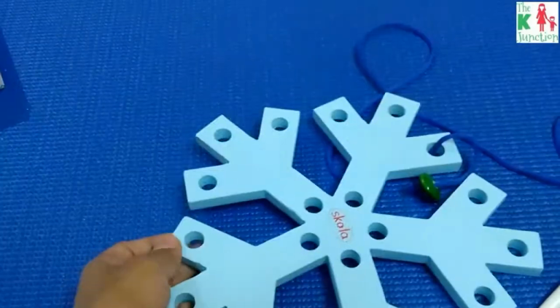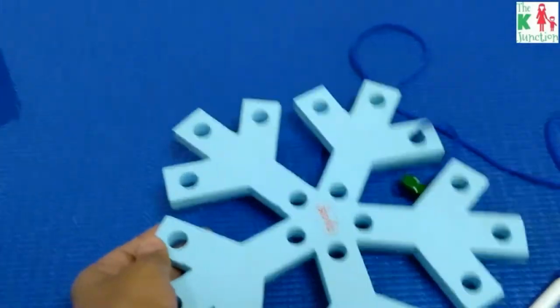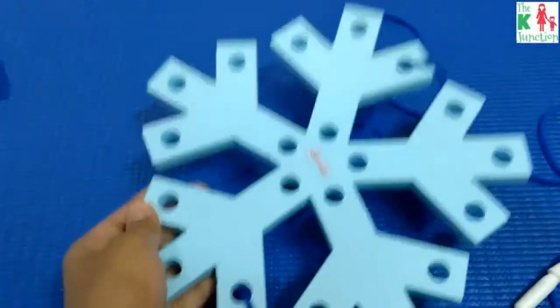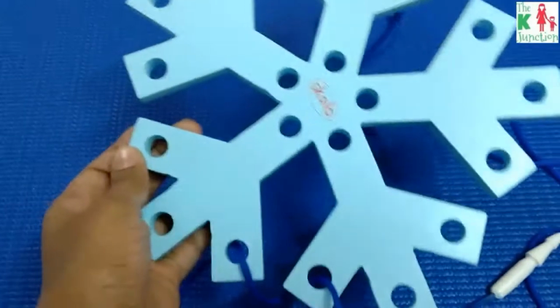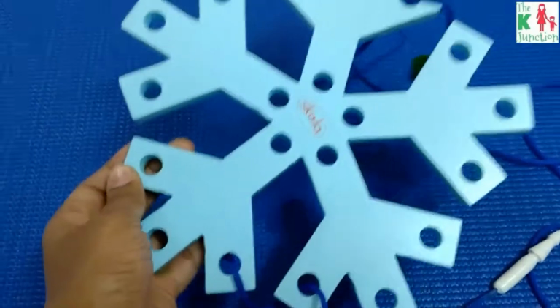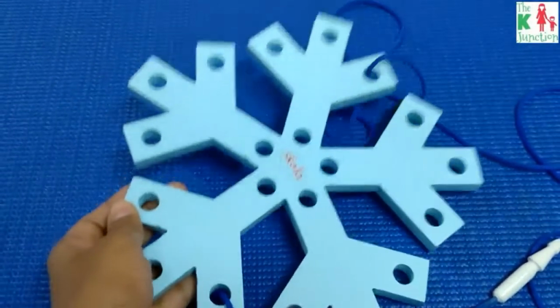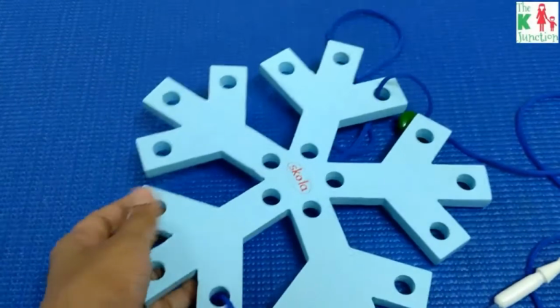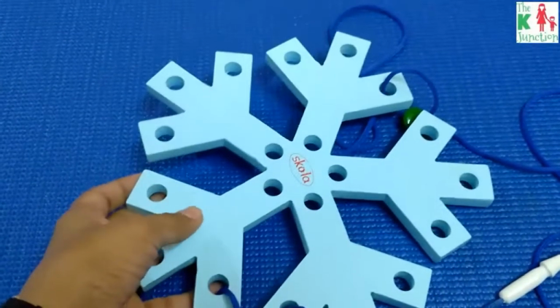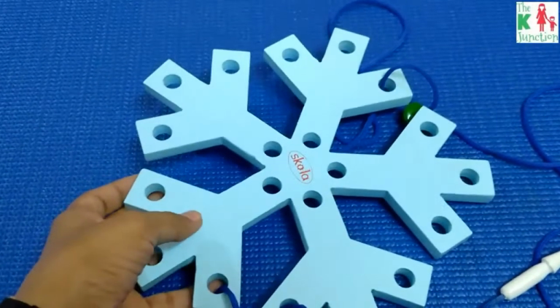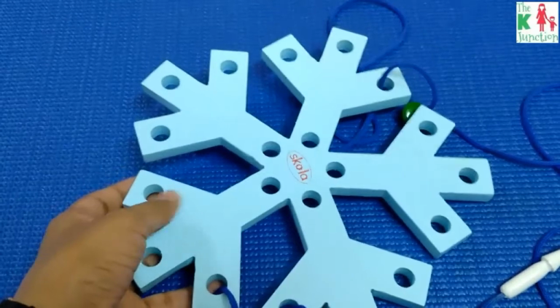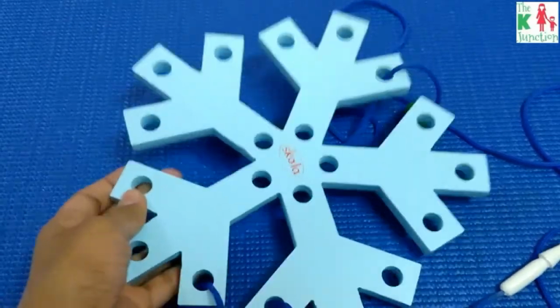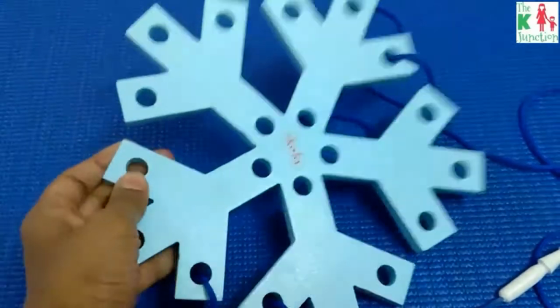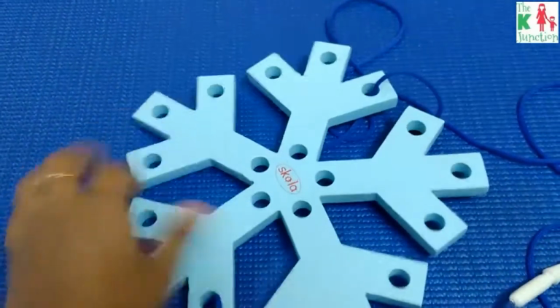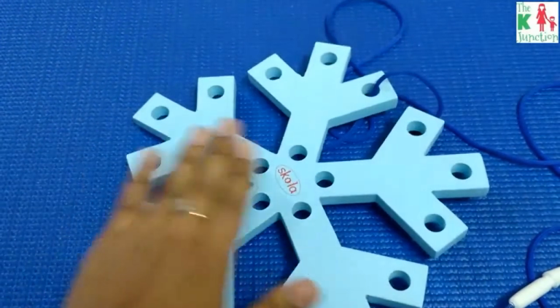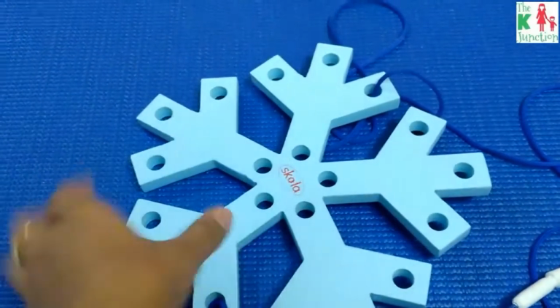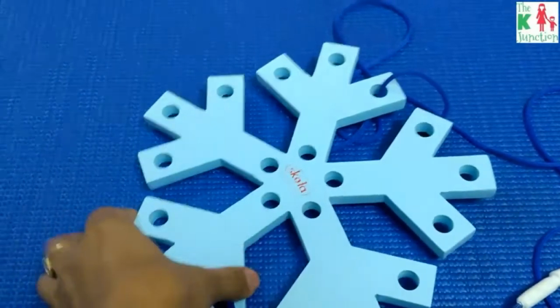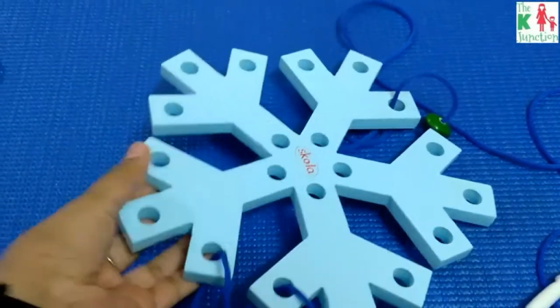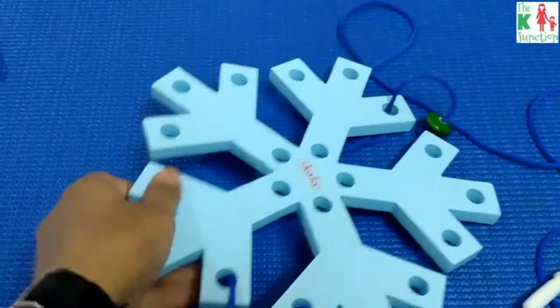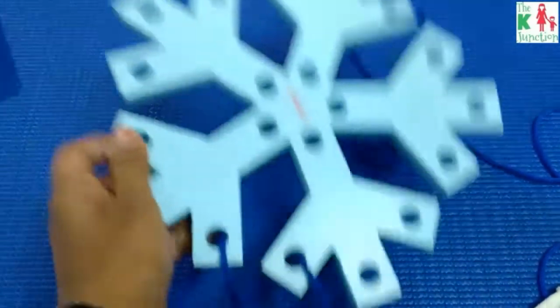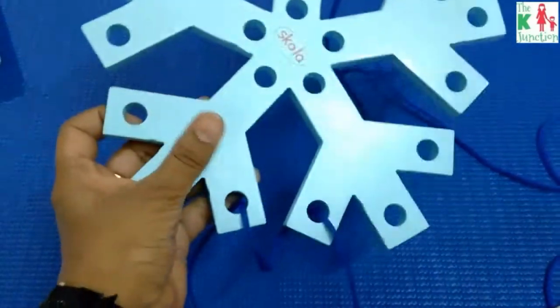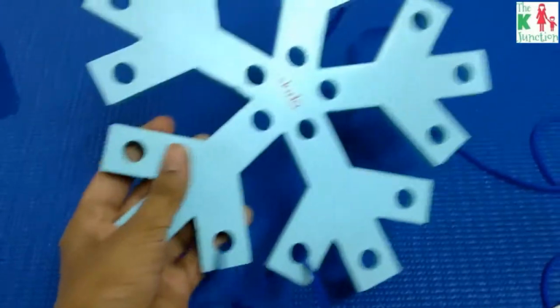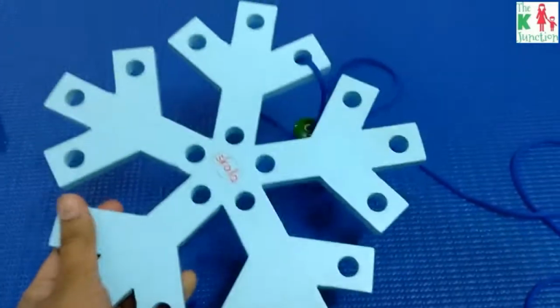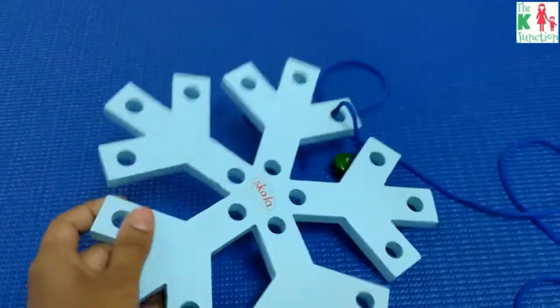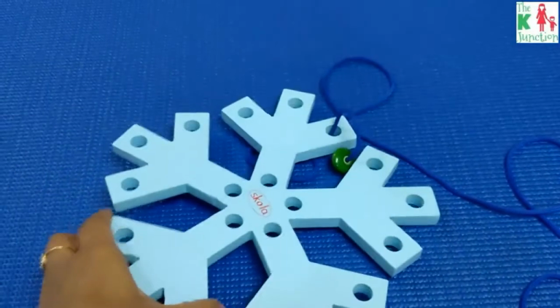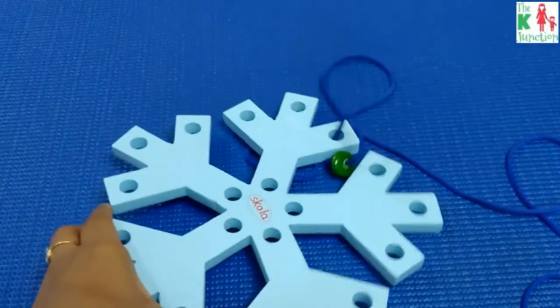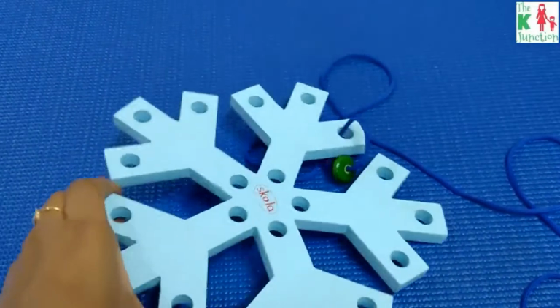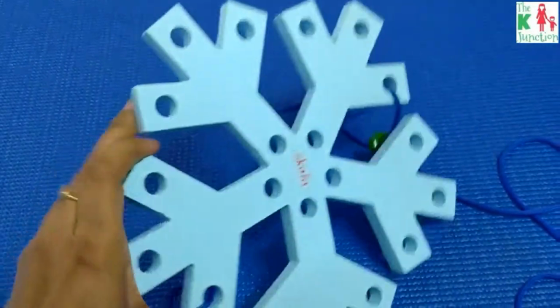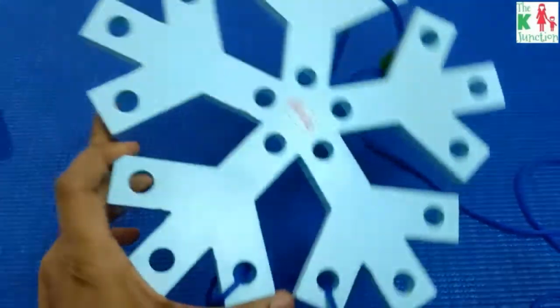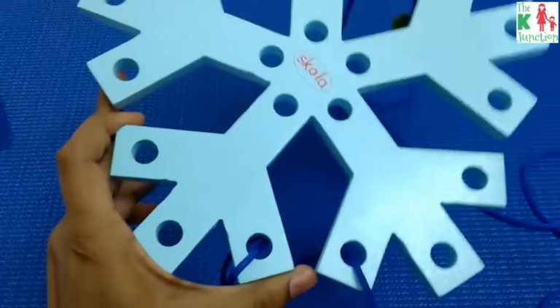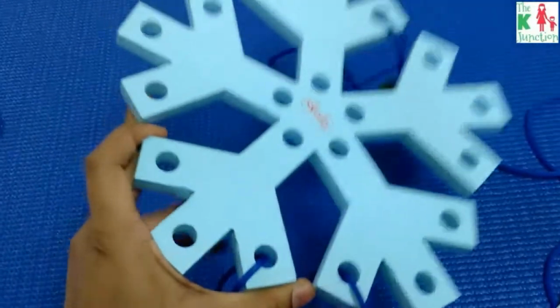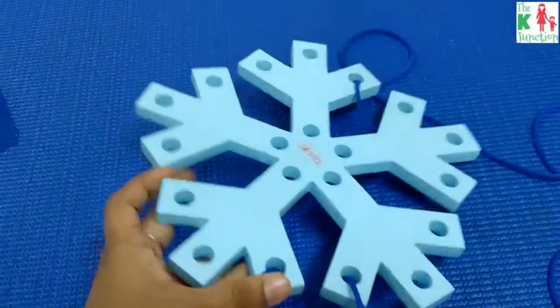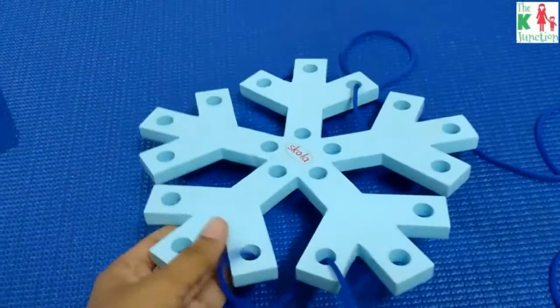It can bear the abuse of a toddler. The size is perfect — as you can see, this is an adult hand holding the toy, and the size is perfect for those tiny hands to hold and work on.